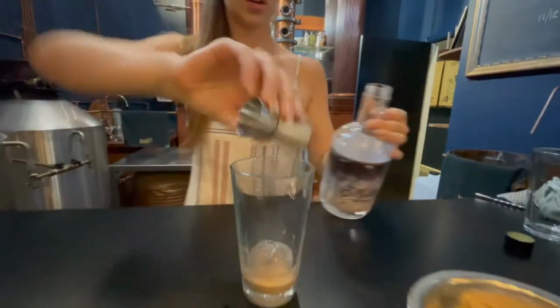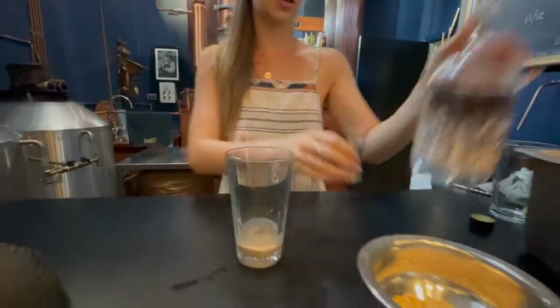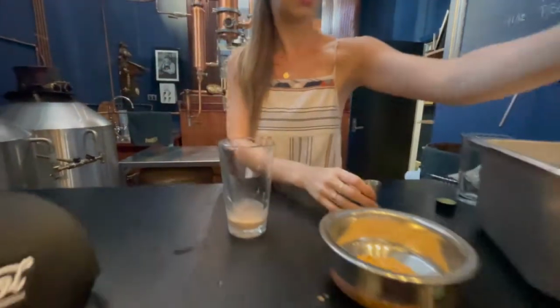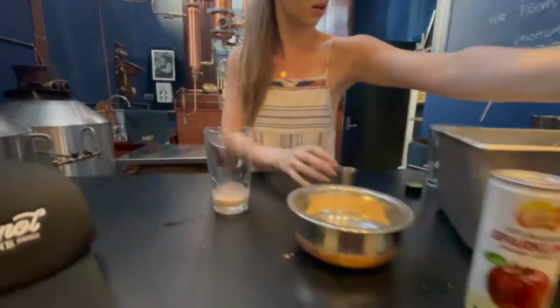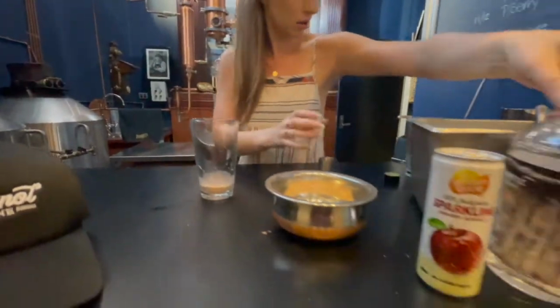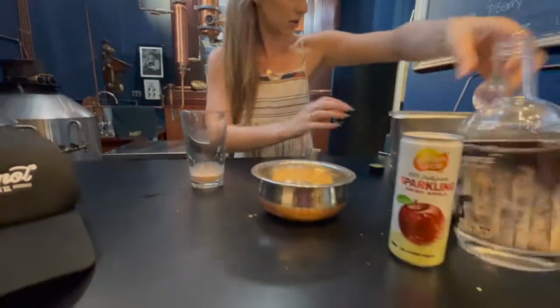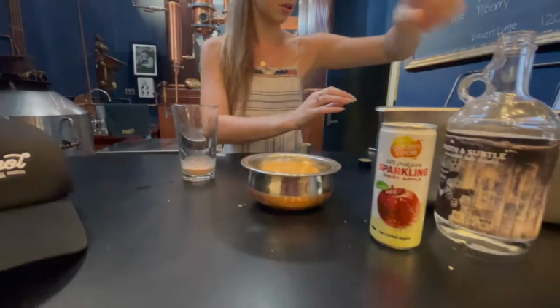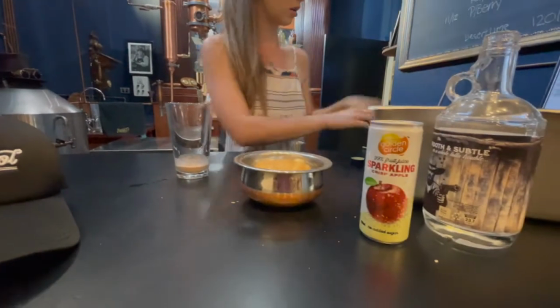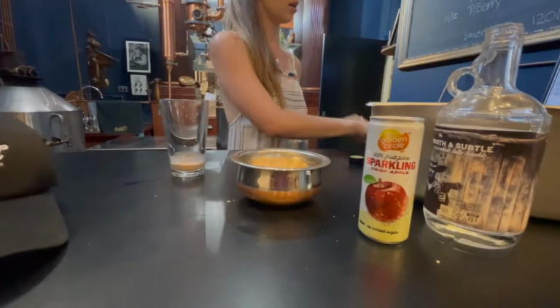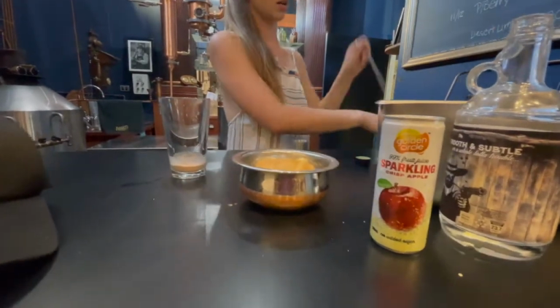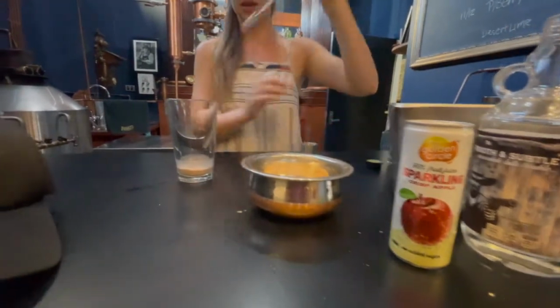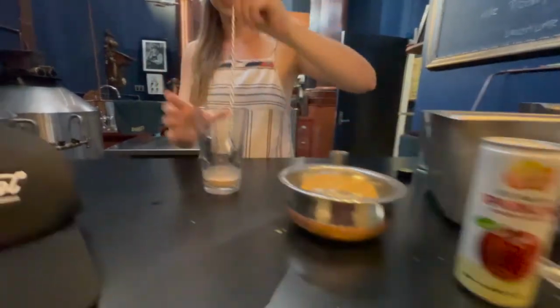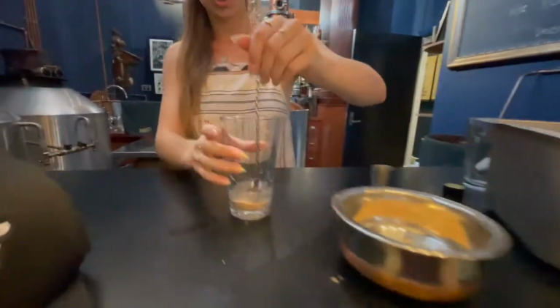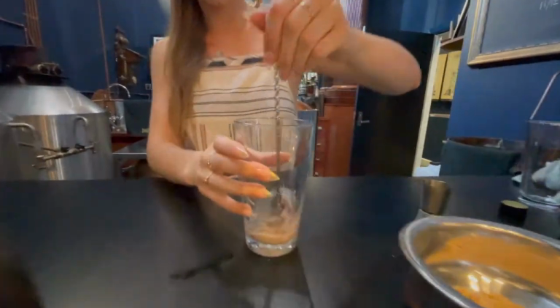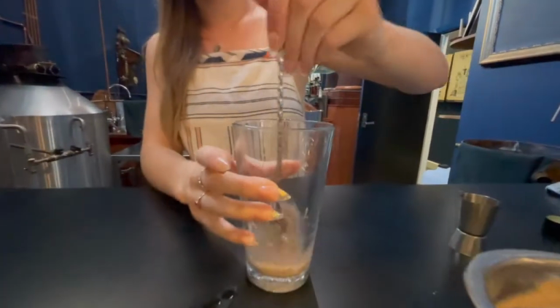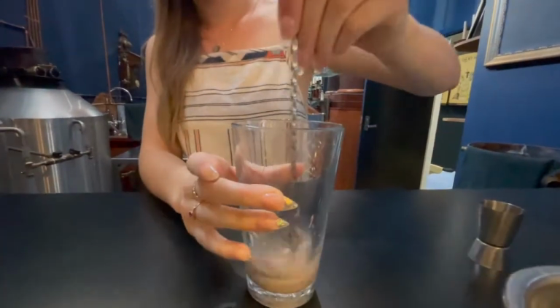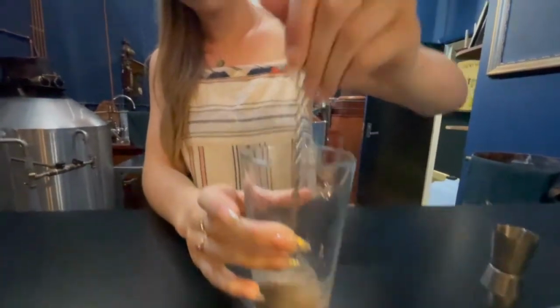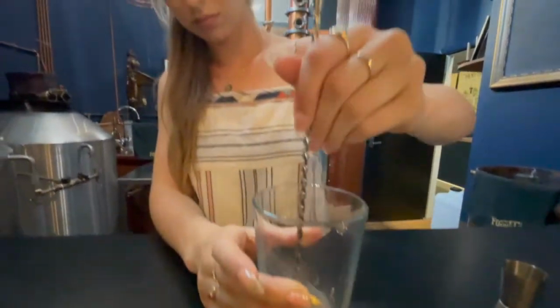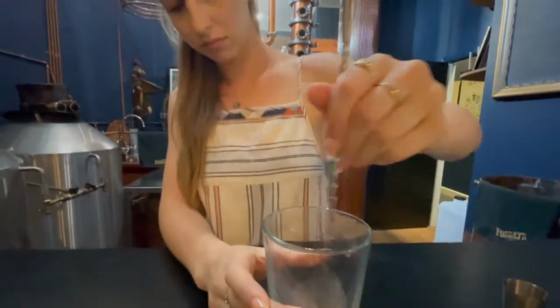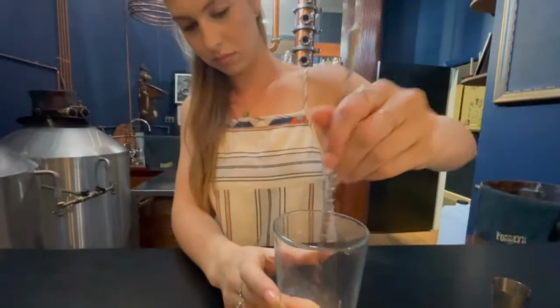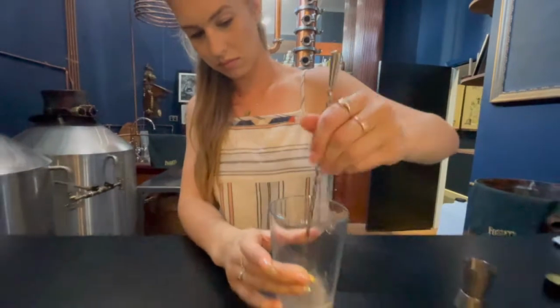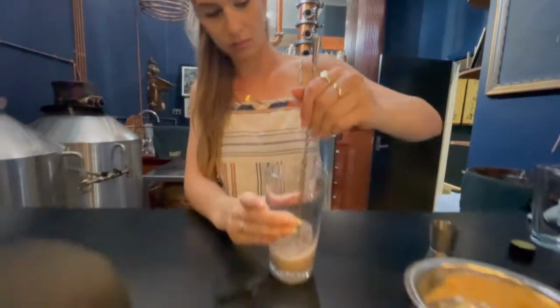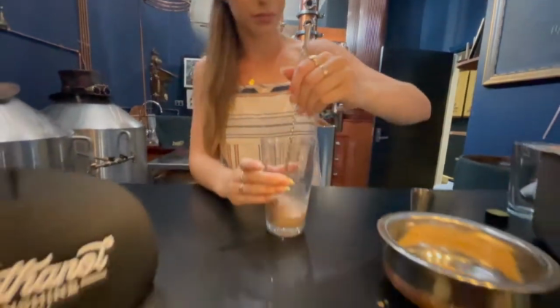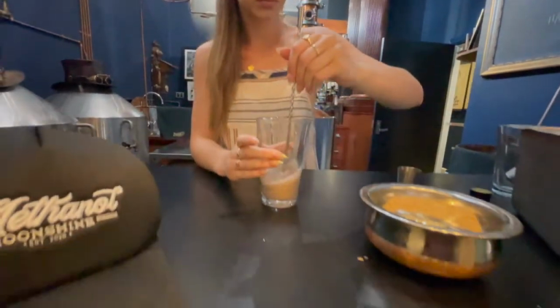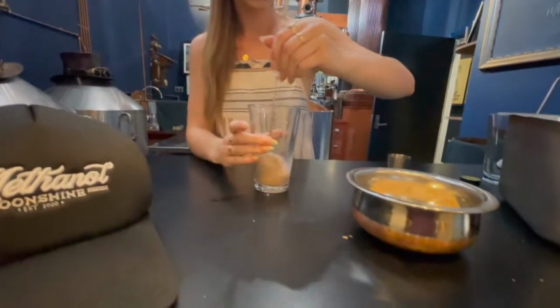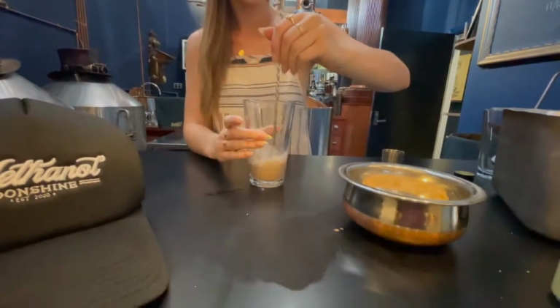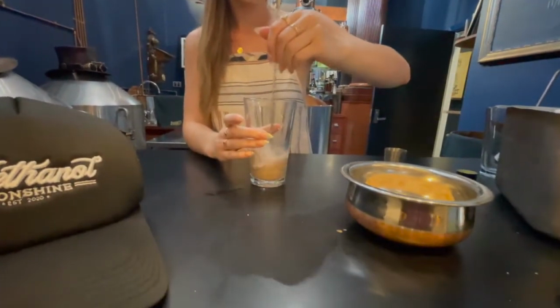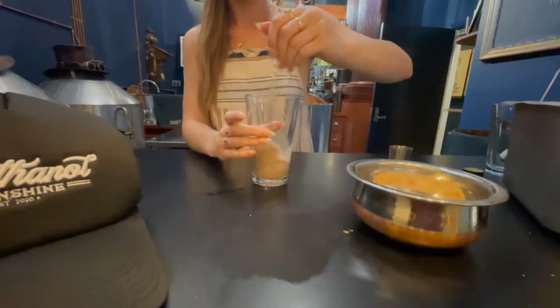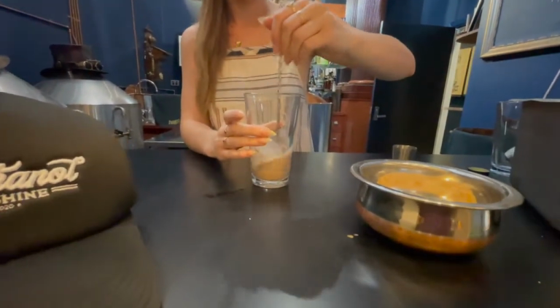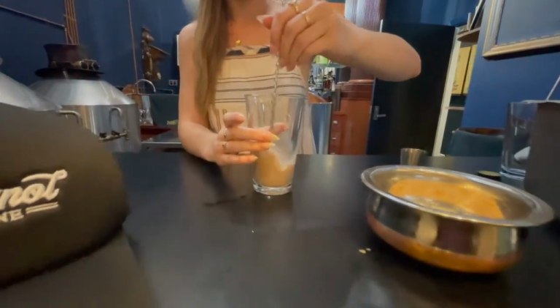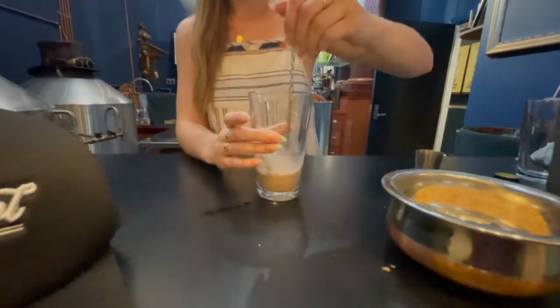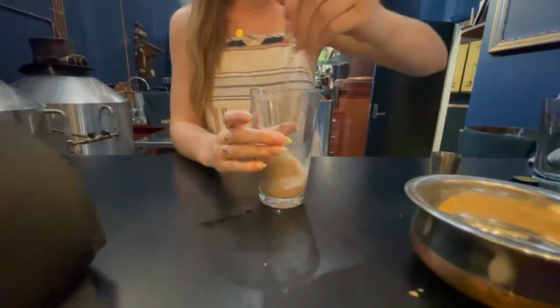Moonshine goes in next. Give that a bit of a stir. Oh, look at that ladi-da stirrer you've got there! Make sure that's nice and mixed.